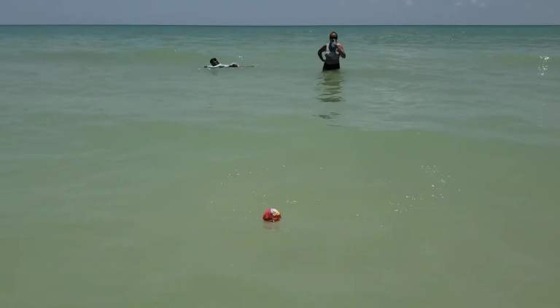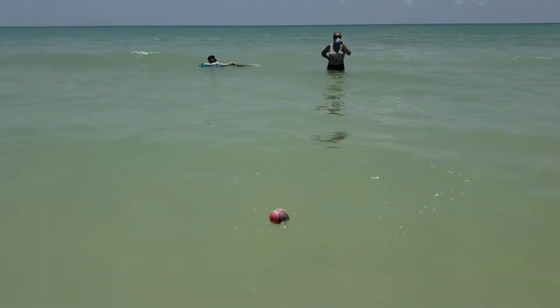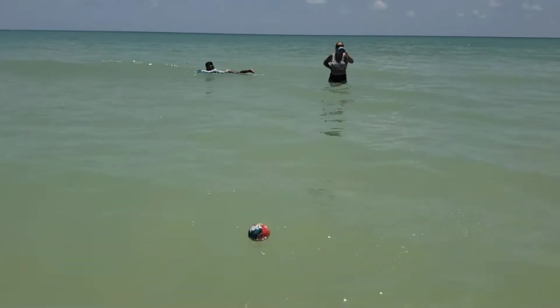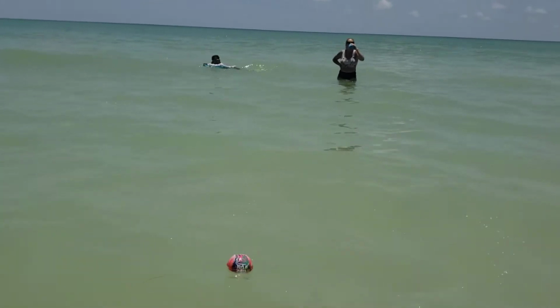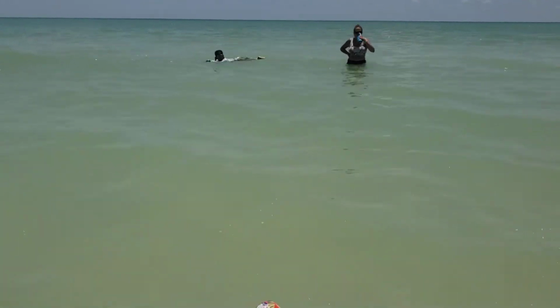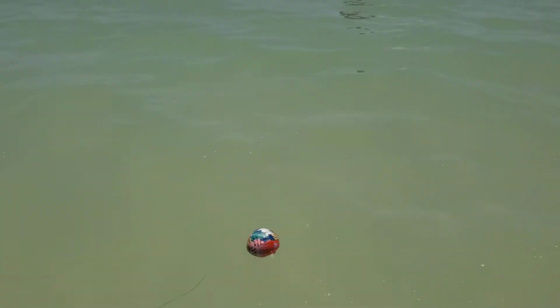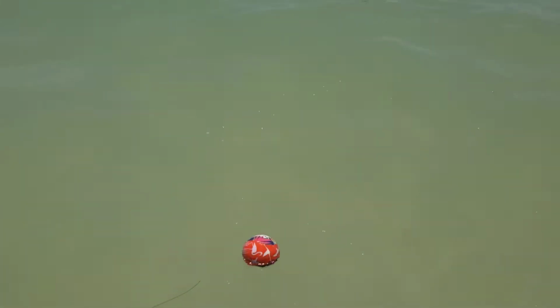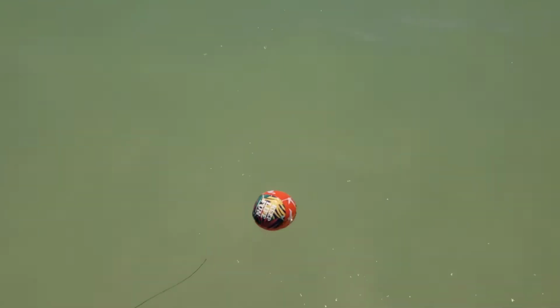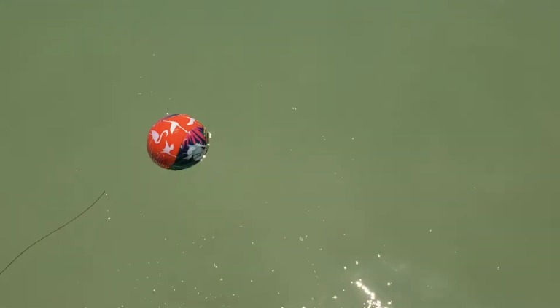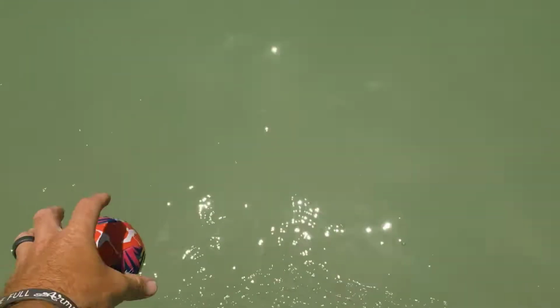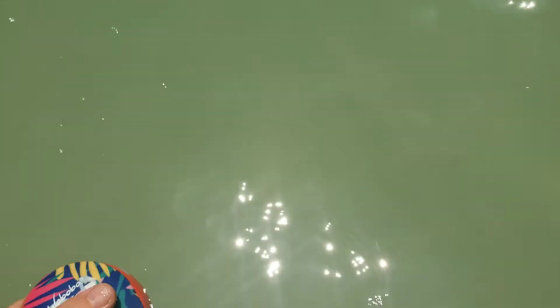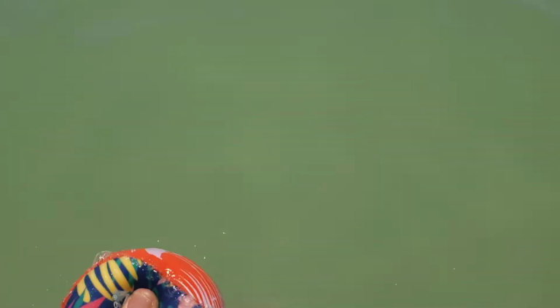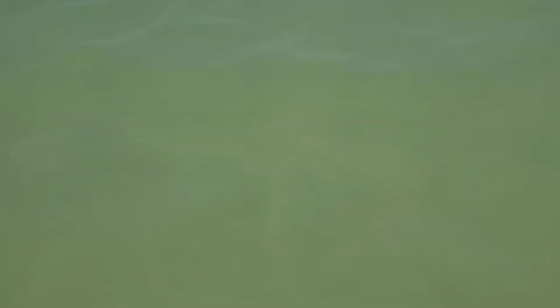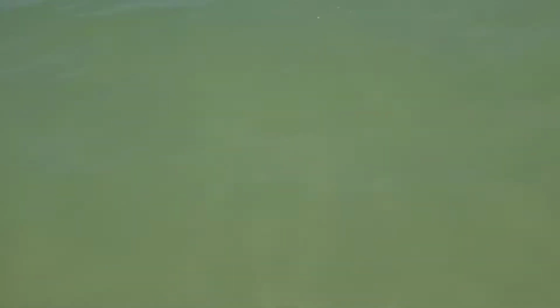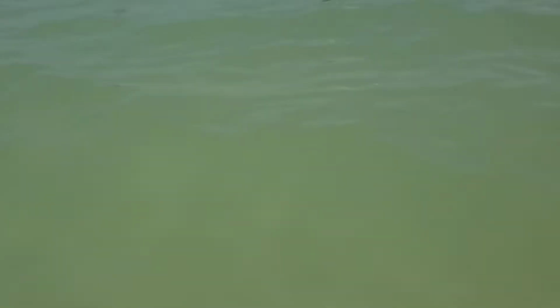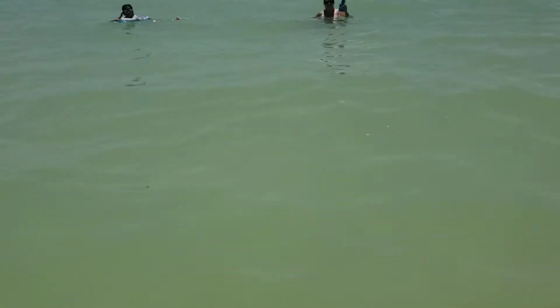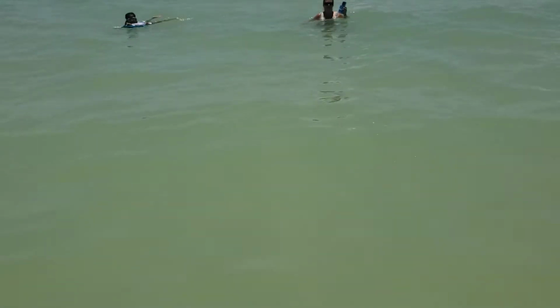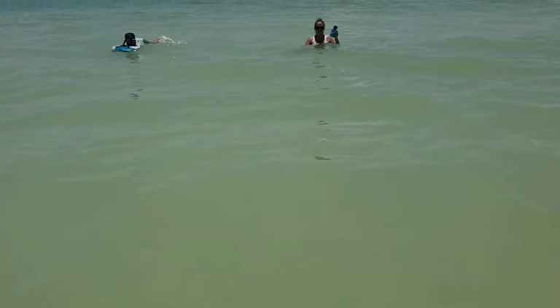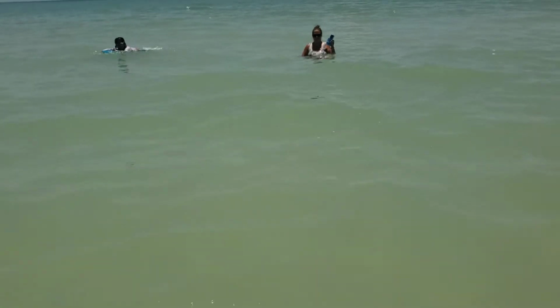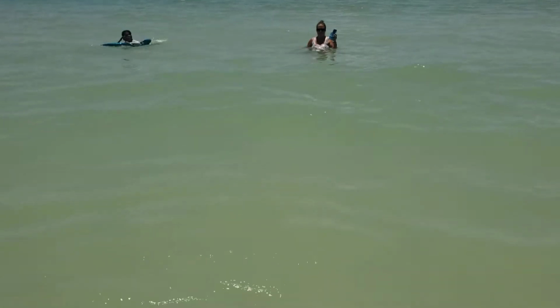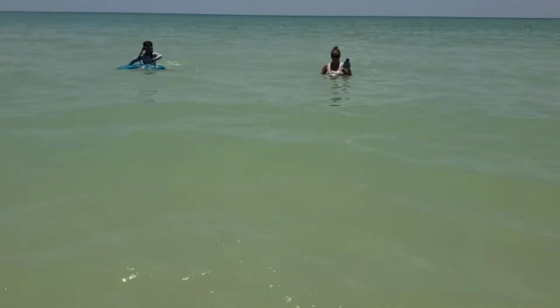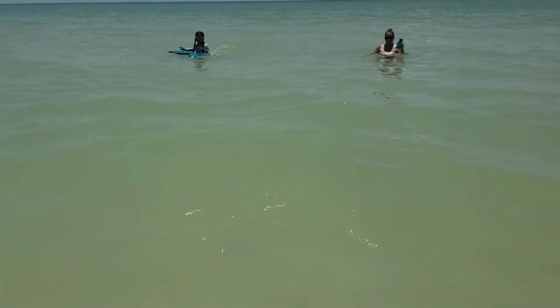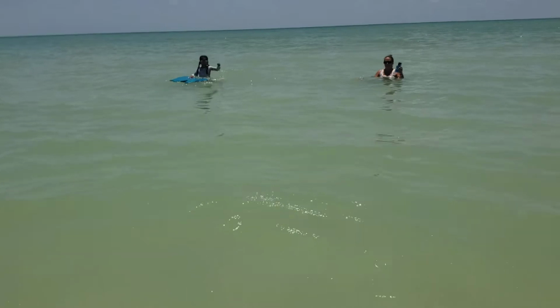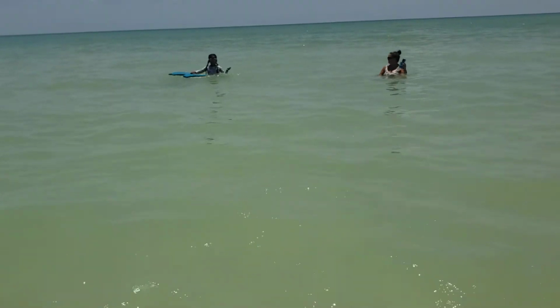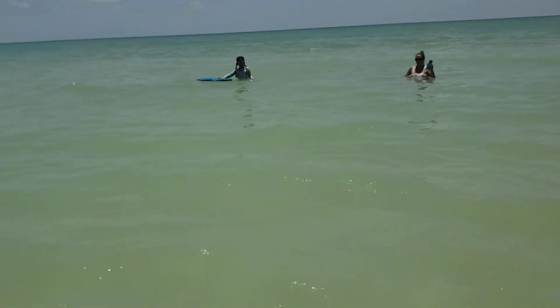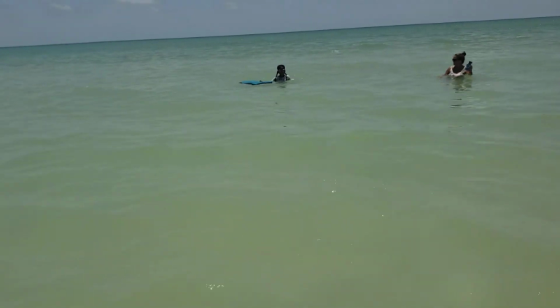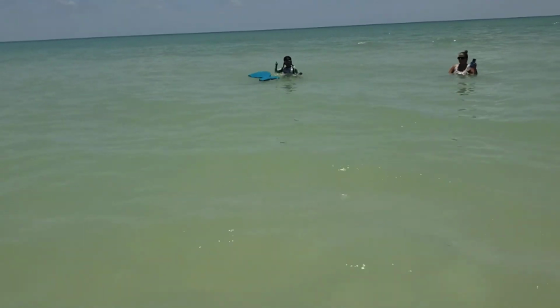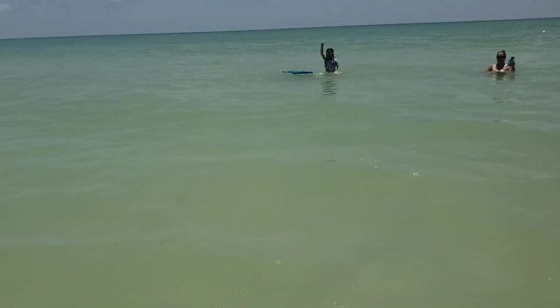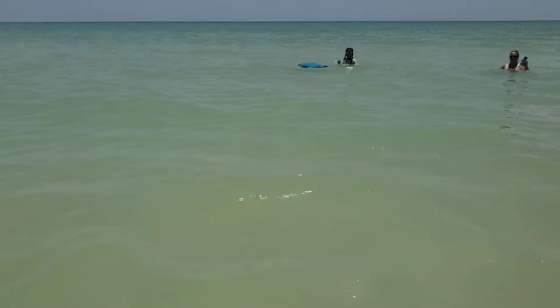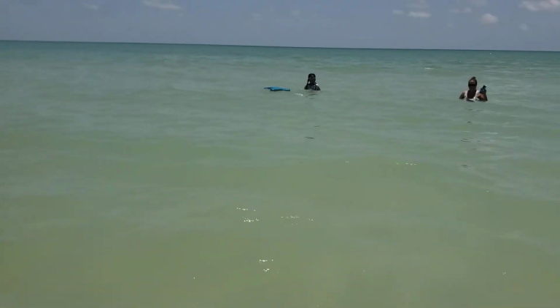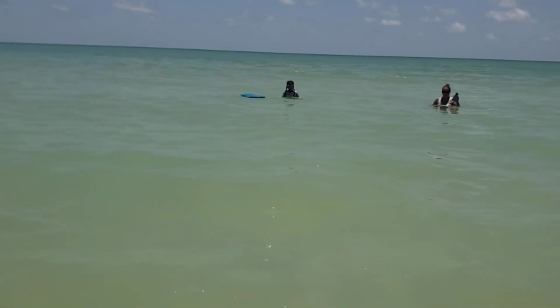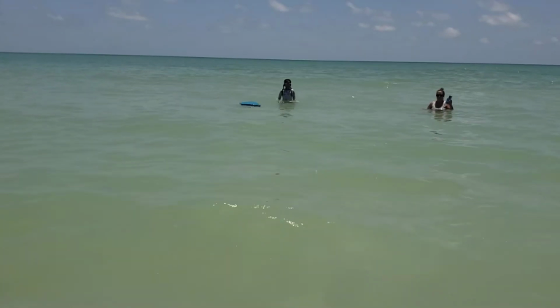This is the coolest little toy for the beach that I've ever seen. This is a ball that bounces on the water. Let me show you how it works. You ready, Leah? Okay, we'll do a little short one.